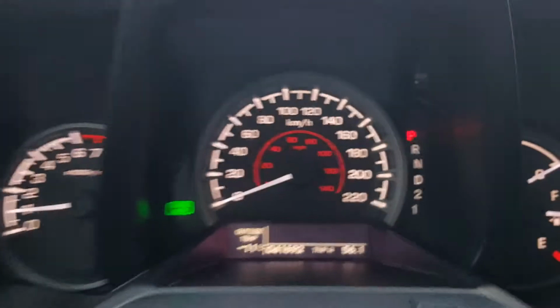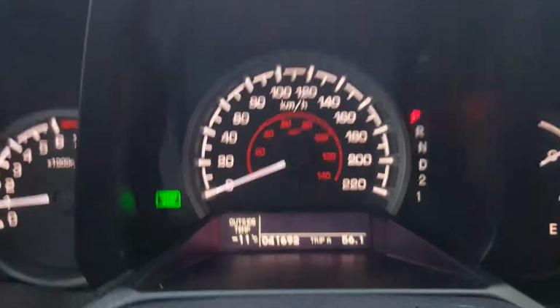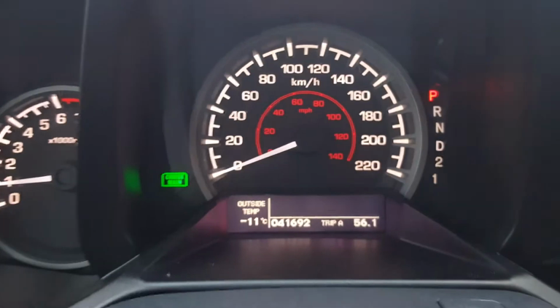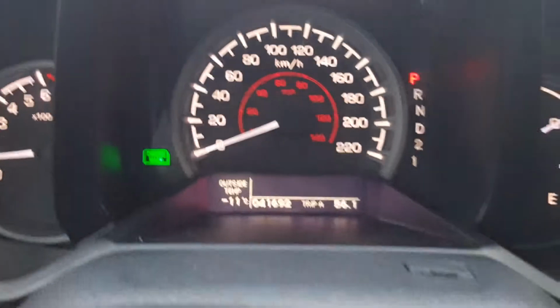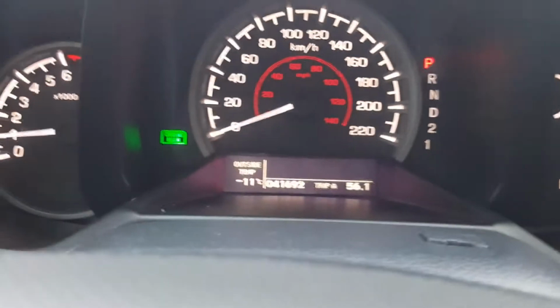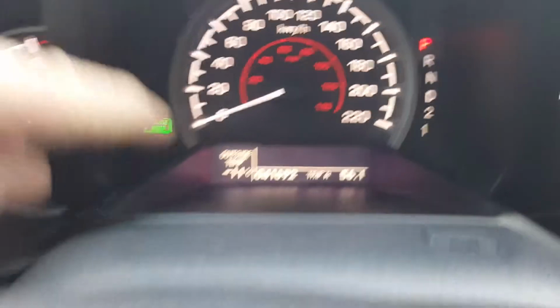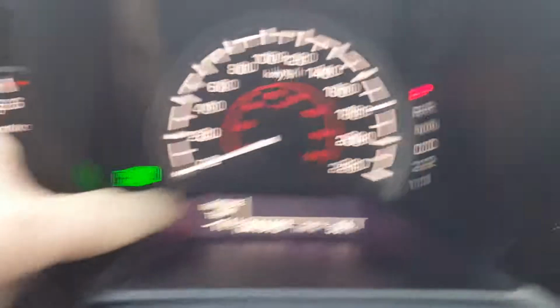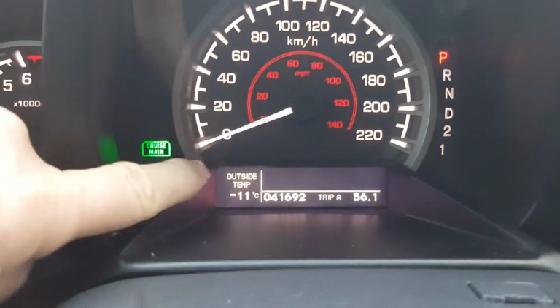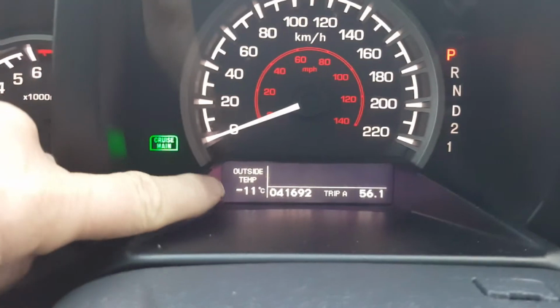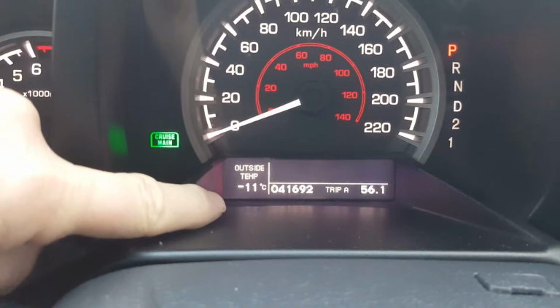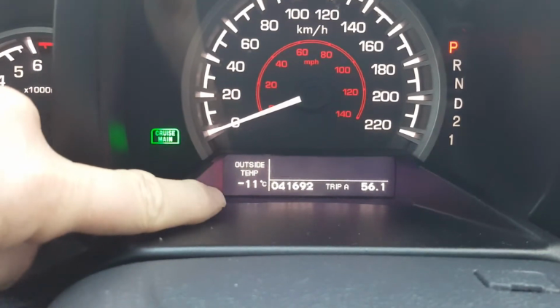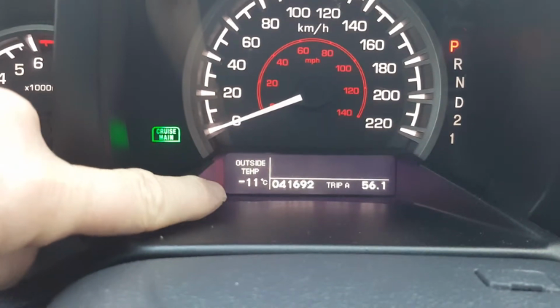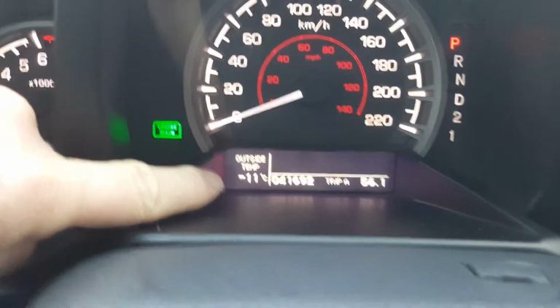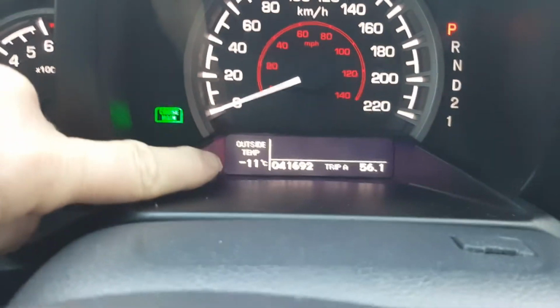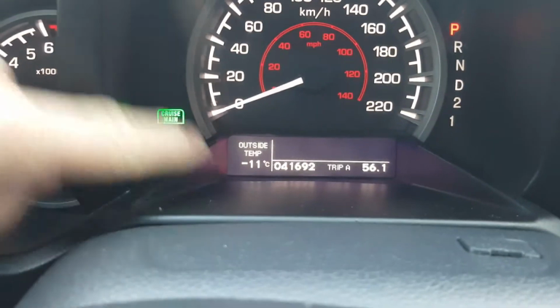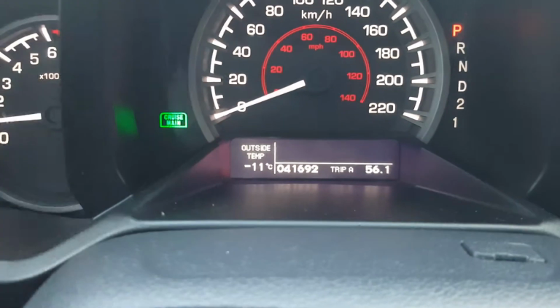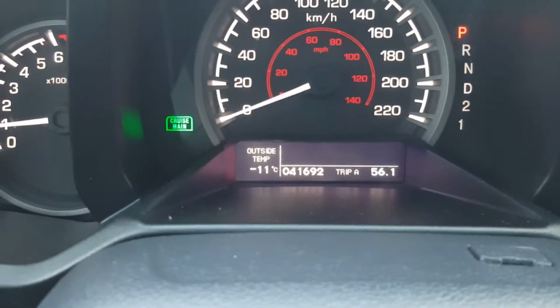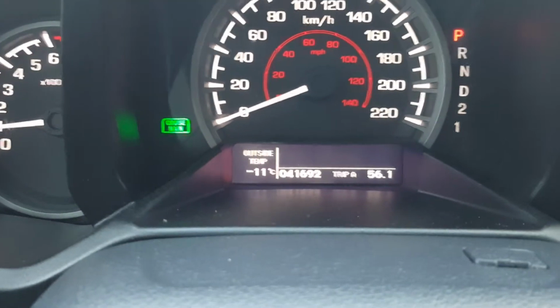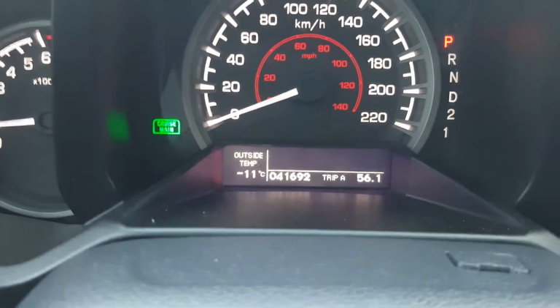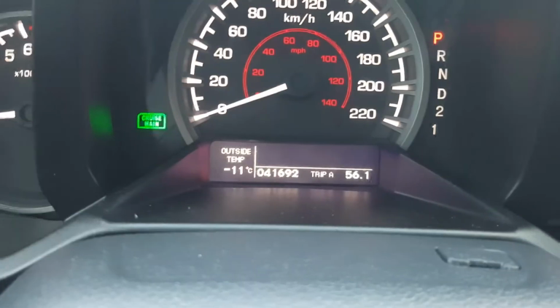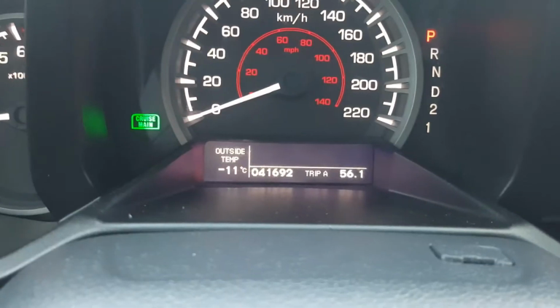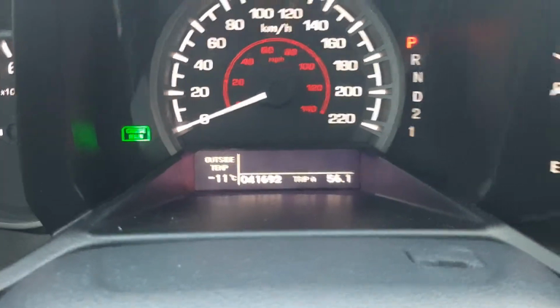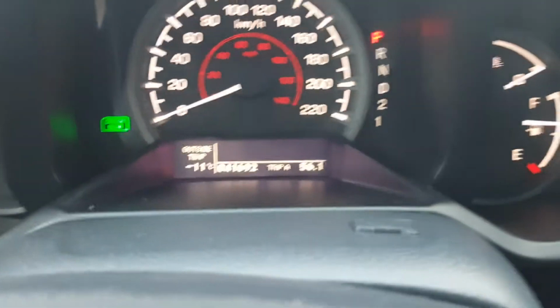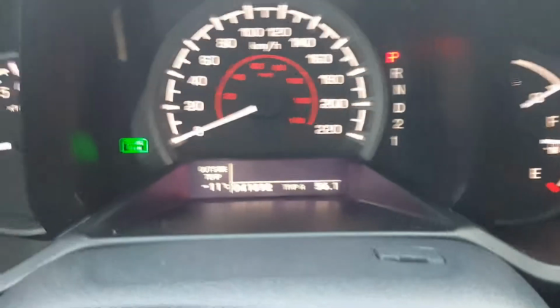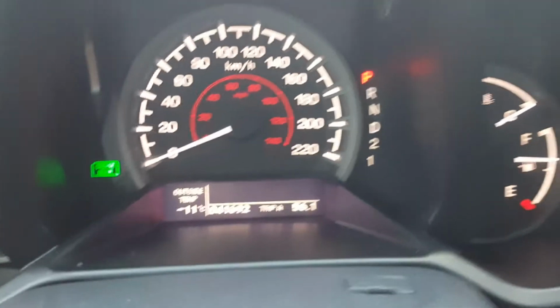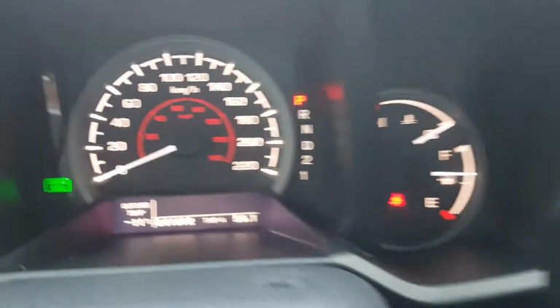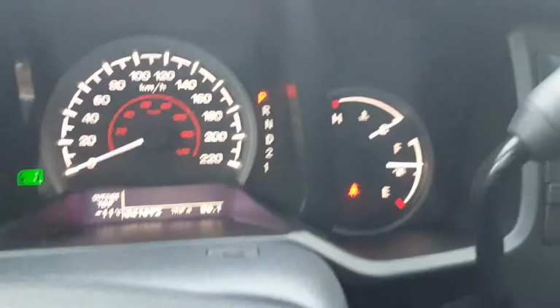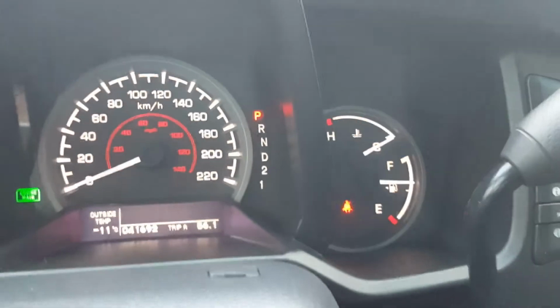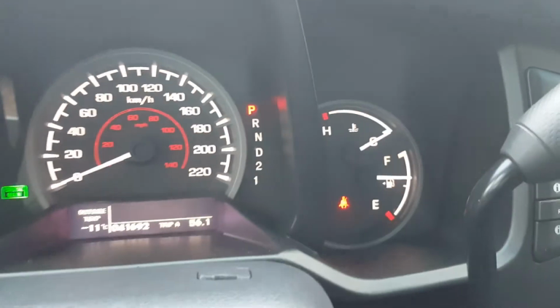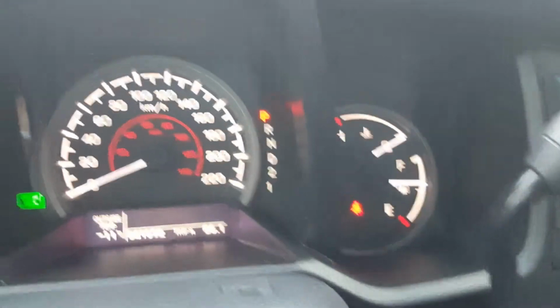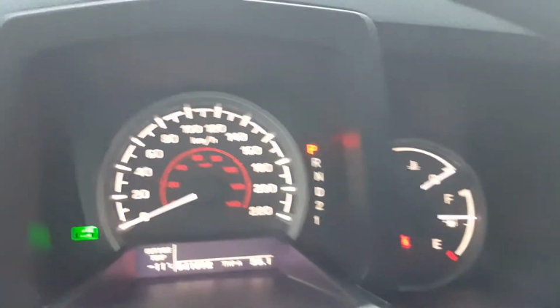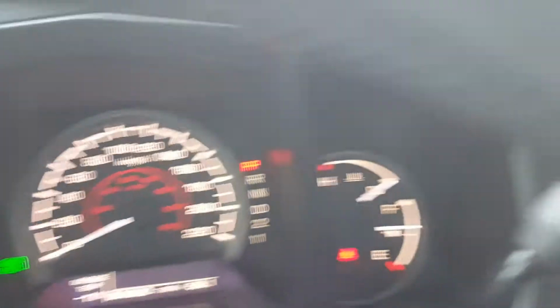Everything's frozen because it's minus 11 outside at the moment — though actually that's not a bad day because it's been a bit colder than that recently.